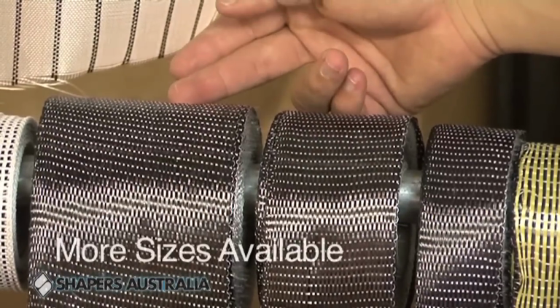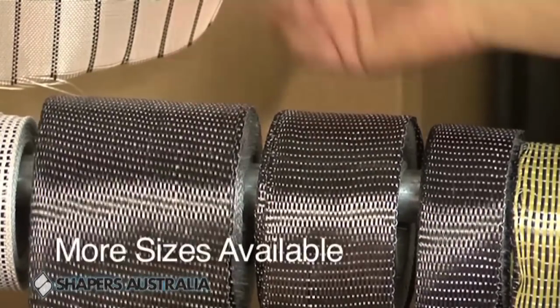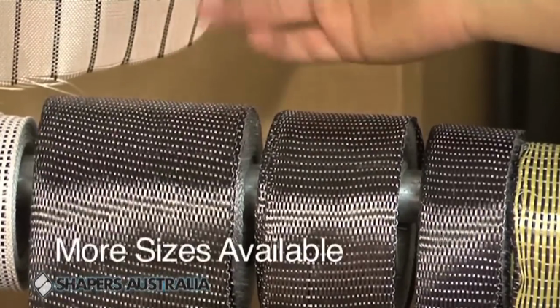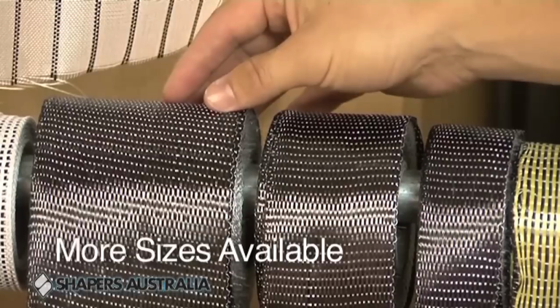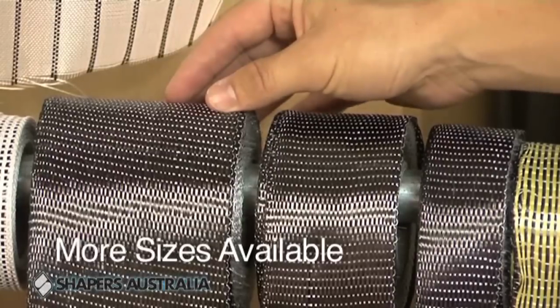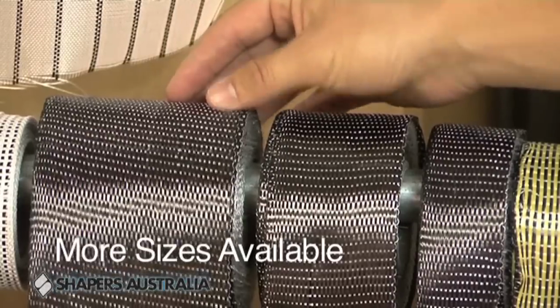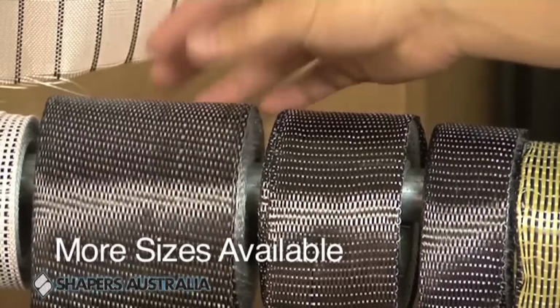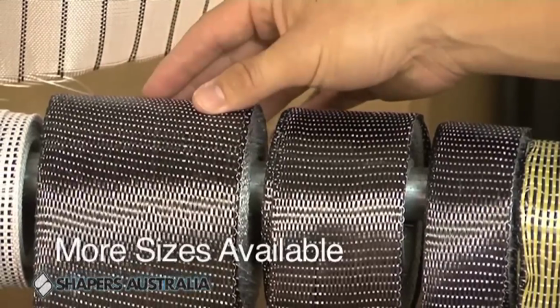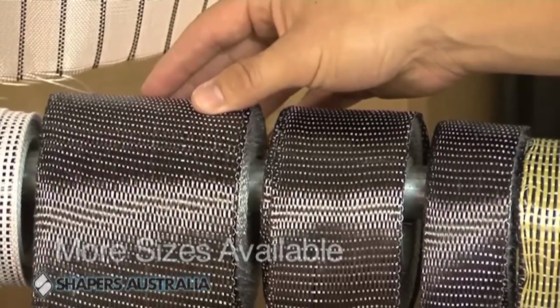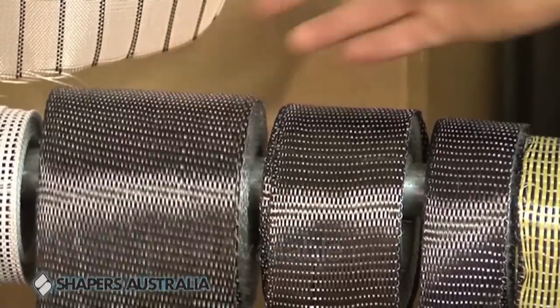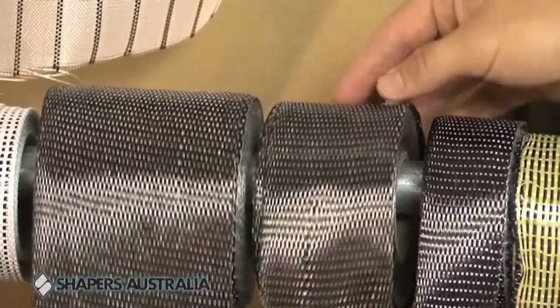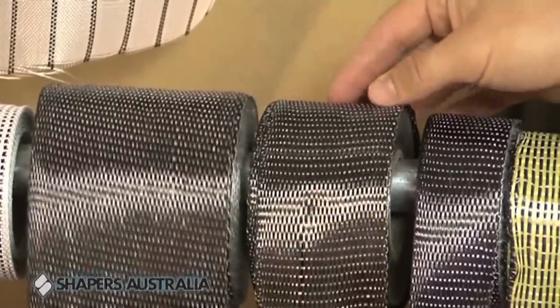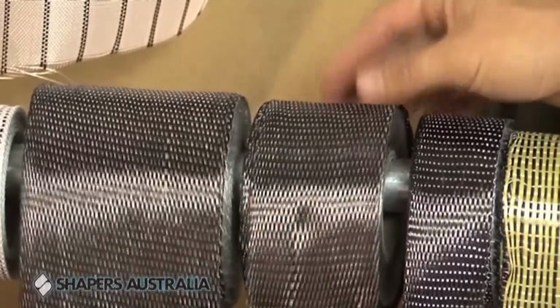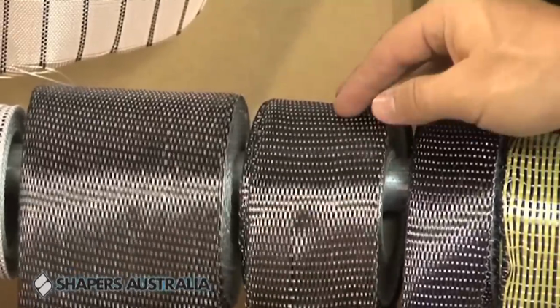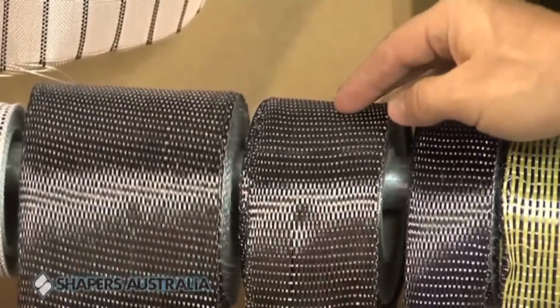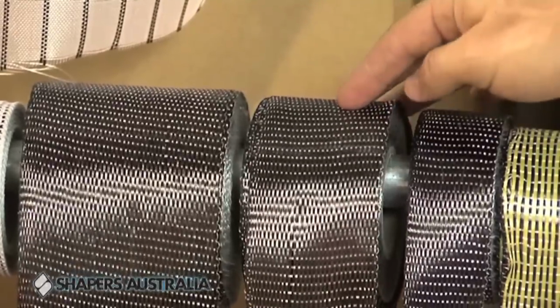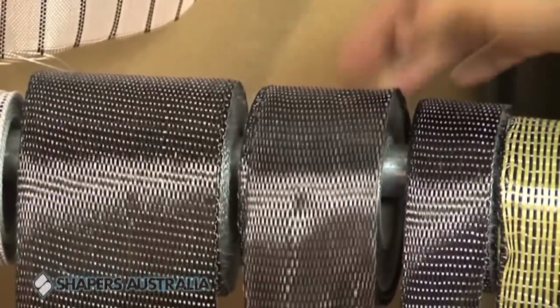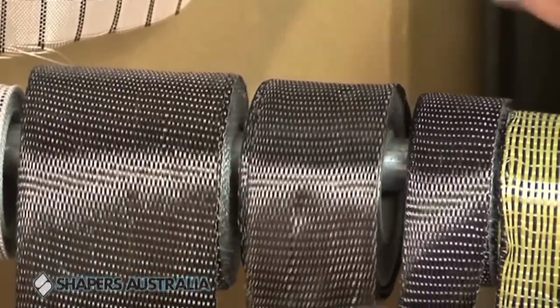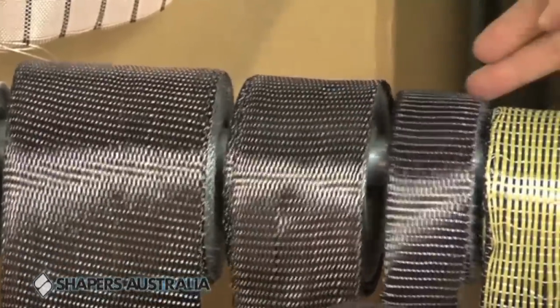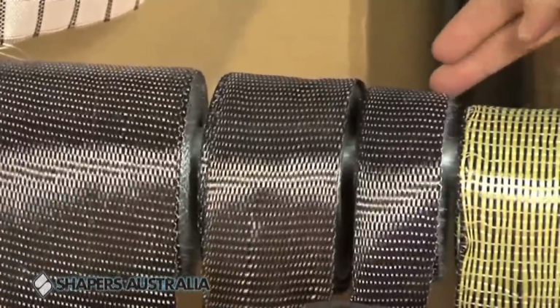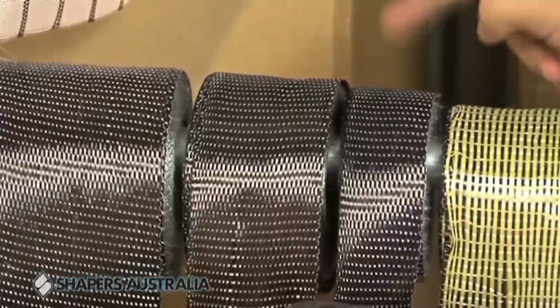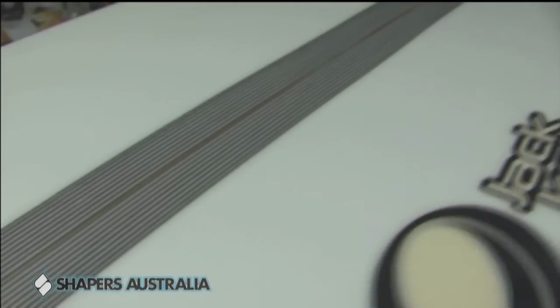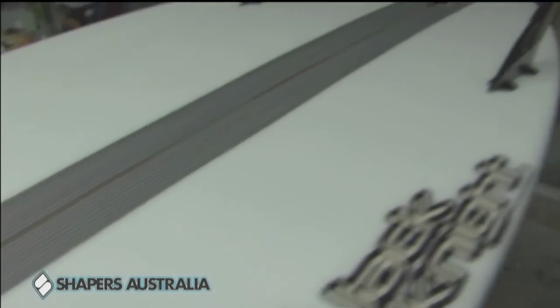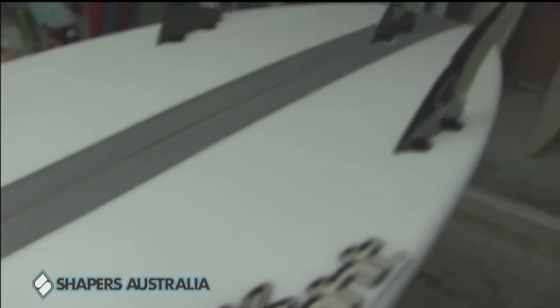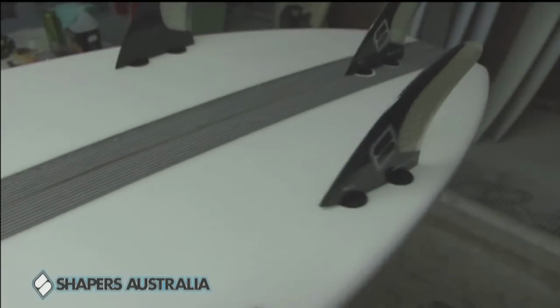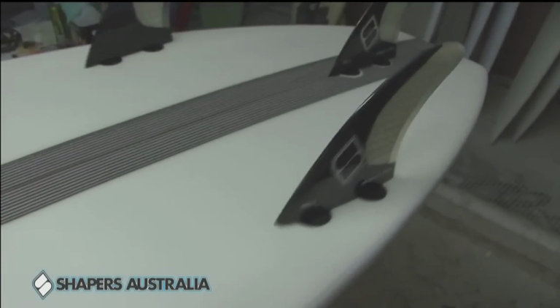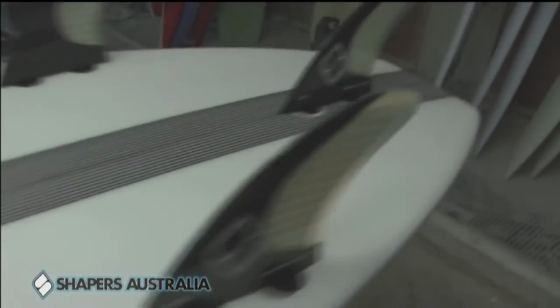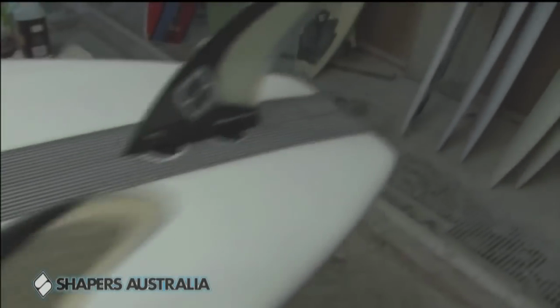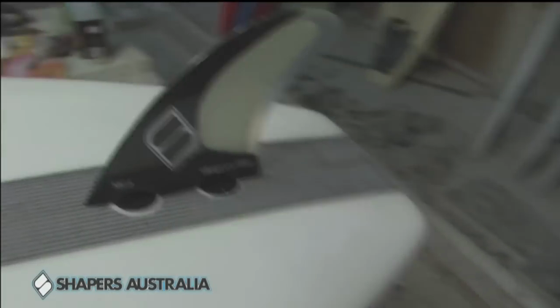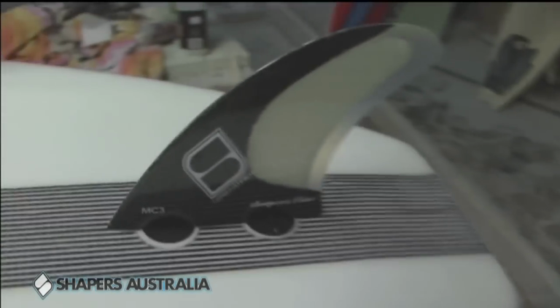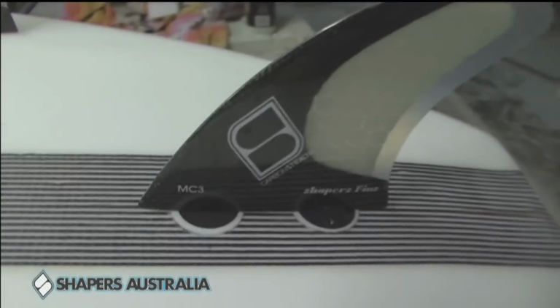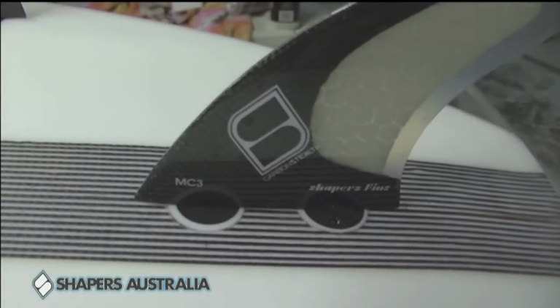It's very good for doing nose and tails and obviously SUPs. This is a 65 mil carbon — great for parabolic rails. We've got a smaller one here, it's around 45 mil, great for a stringer and your EPS blanks.